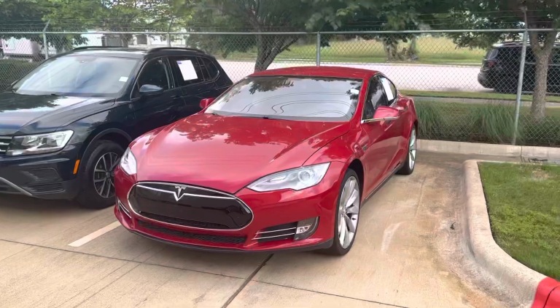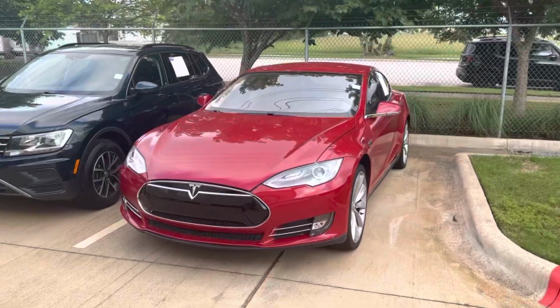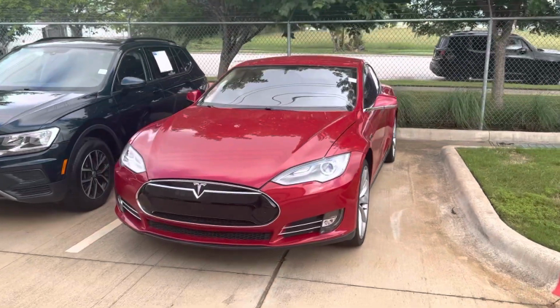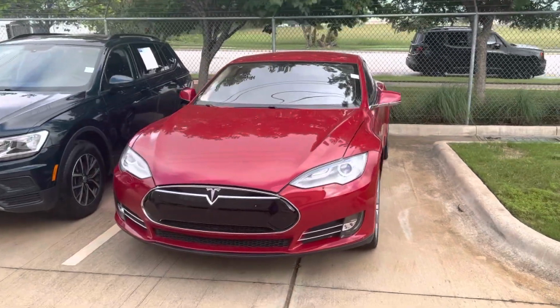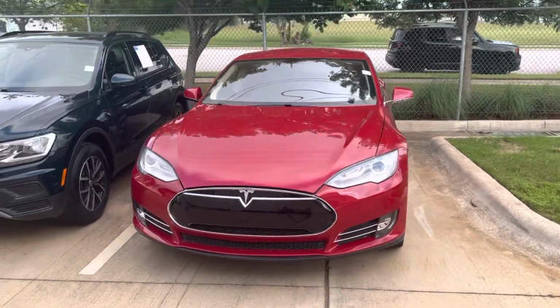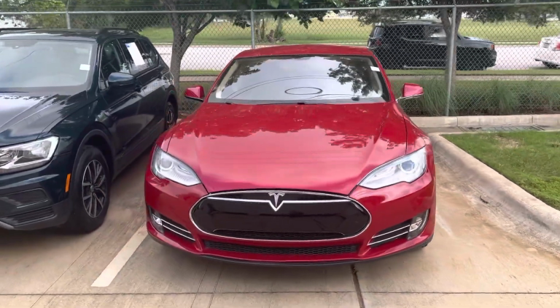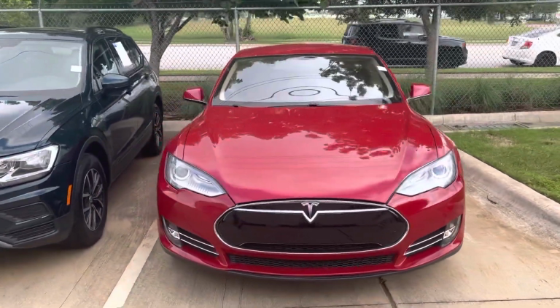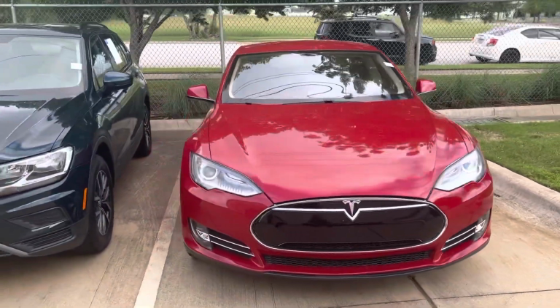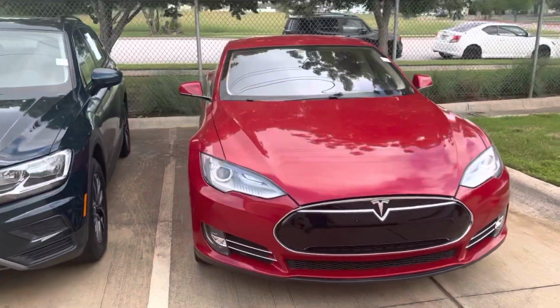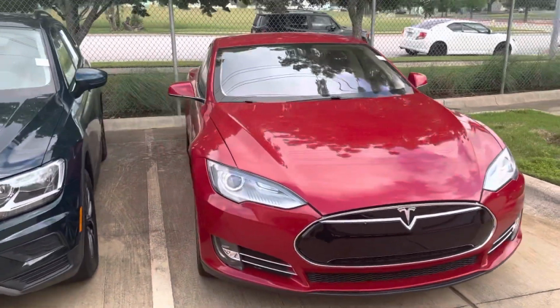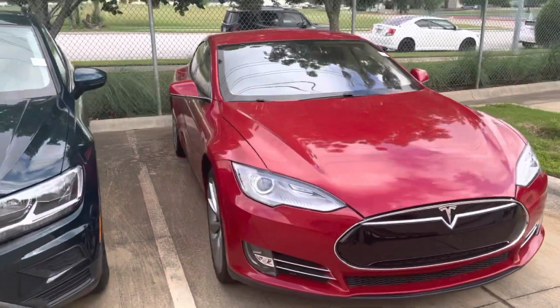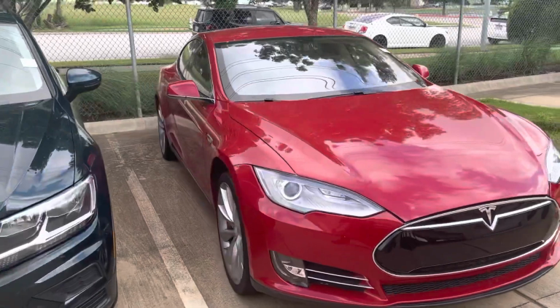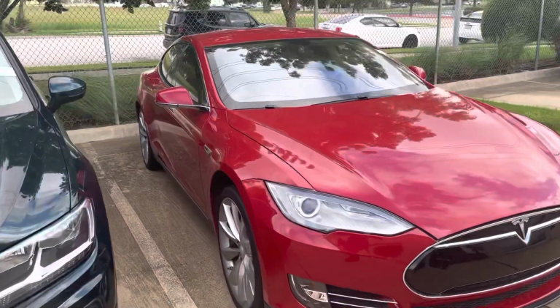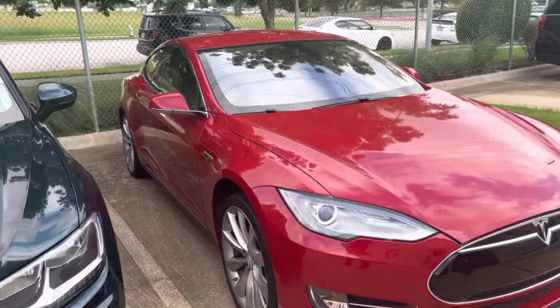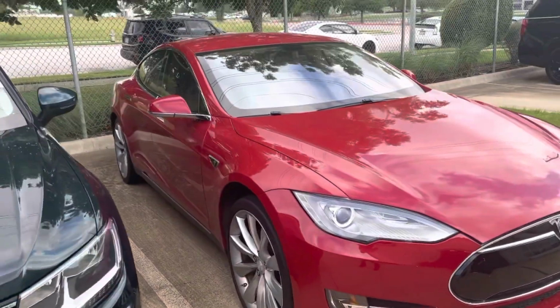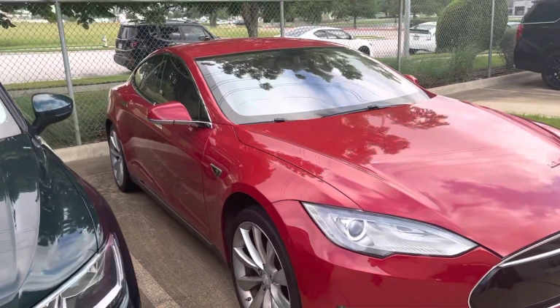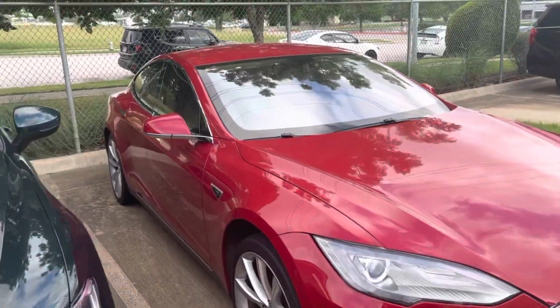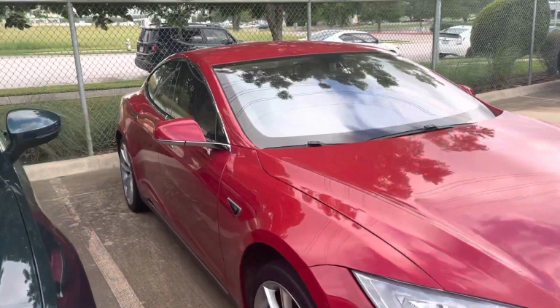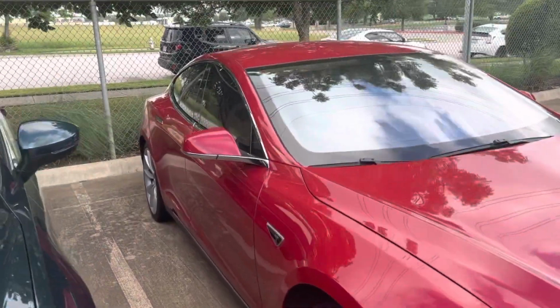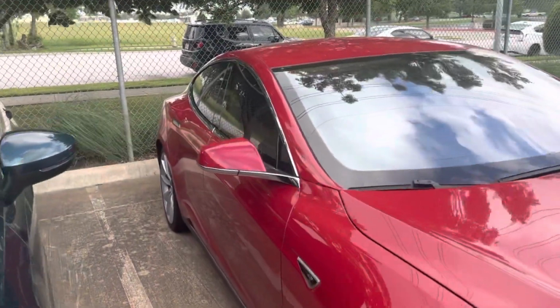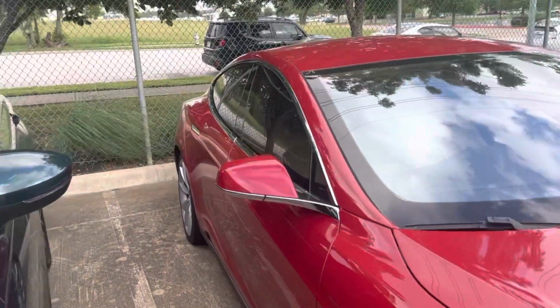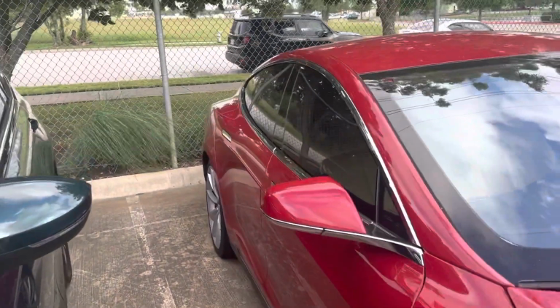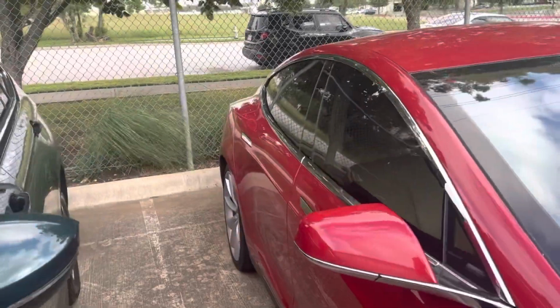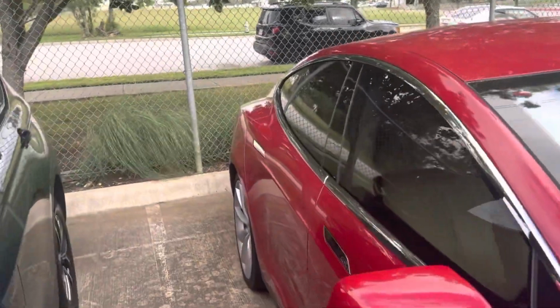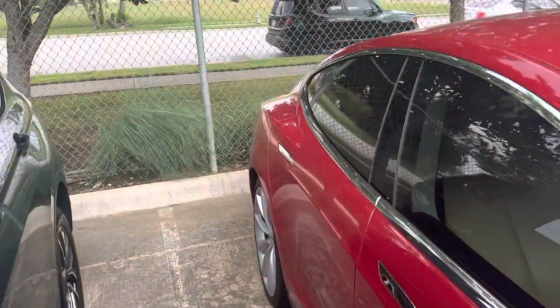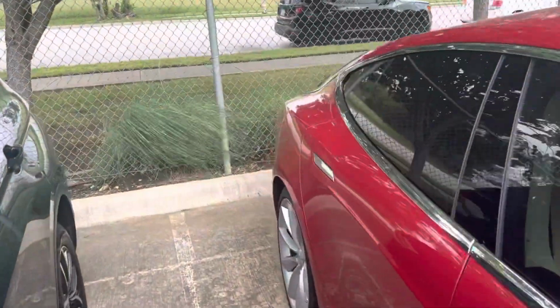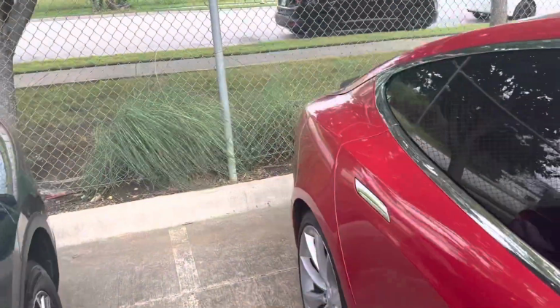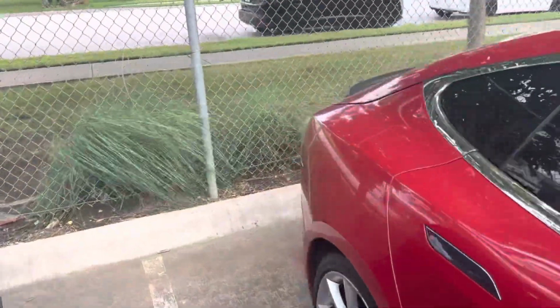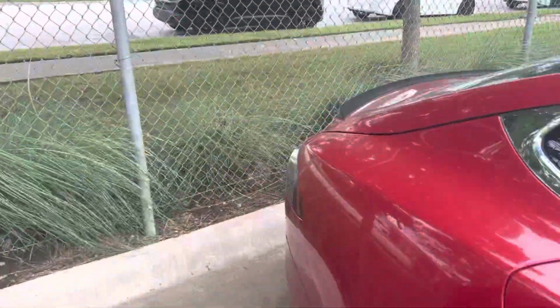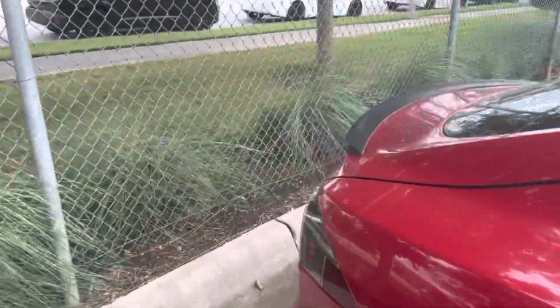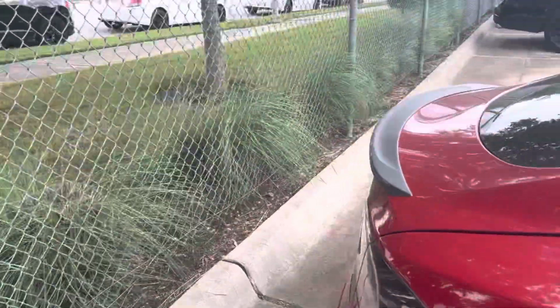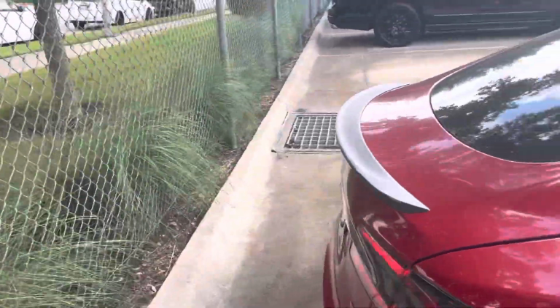Hey there, Thomas here at Howdy Honda. This is the 2013 Tesla Model S Performance. Low mileage on it — it's got around 32,000 to 36,000 miles.